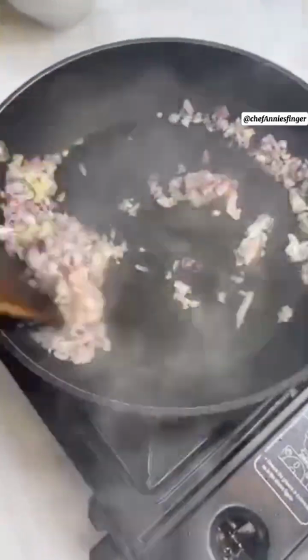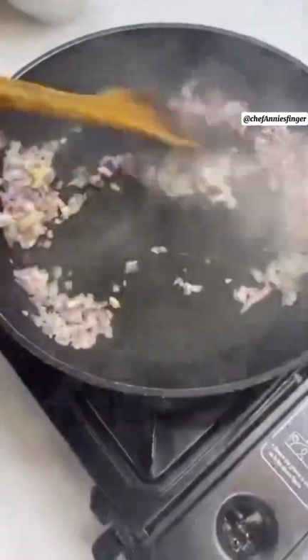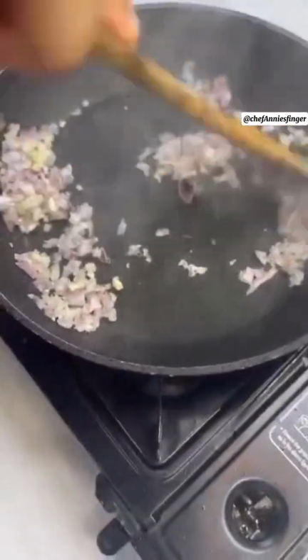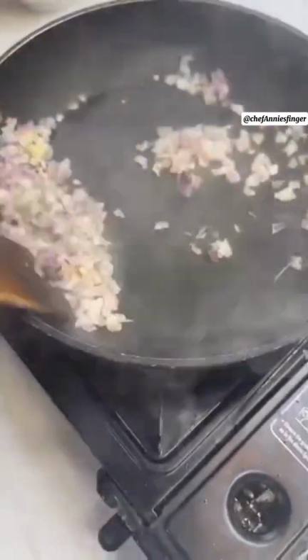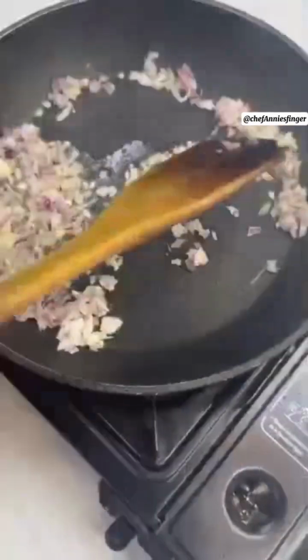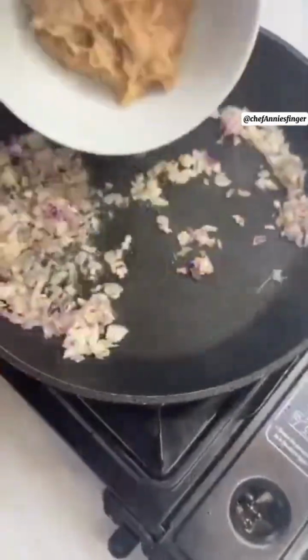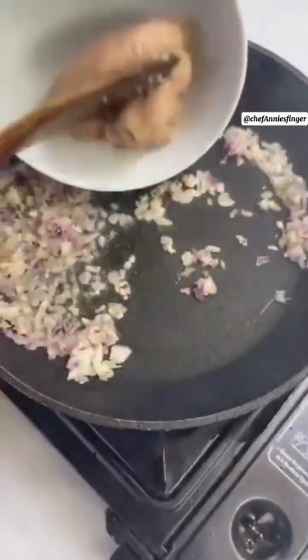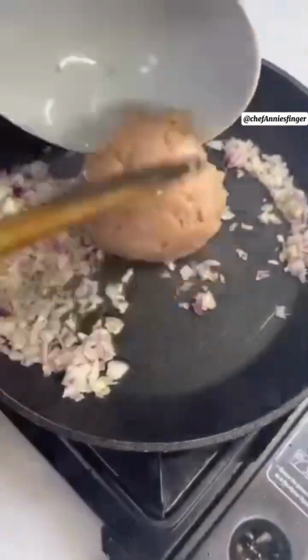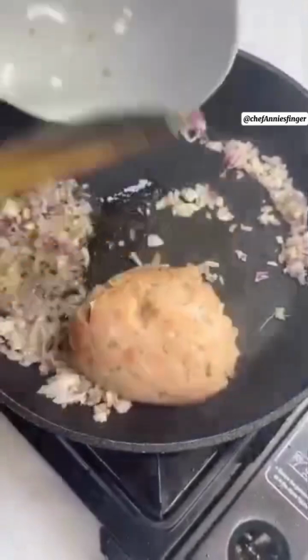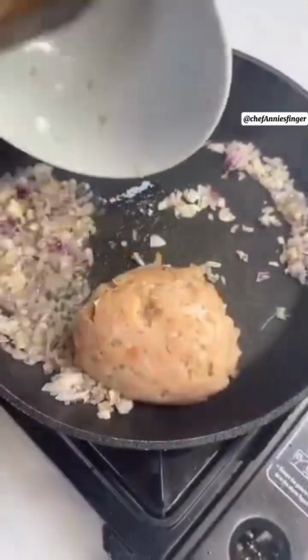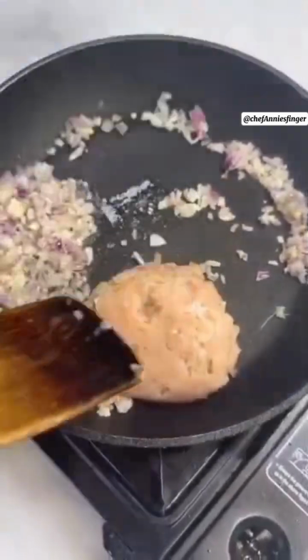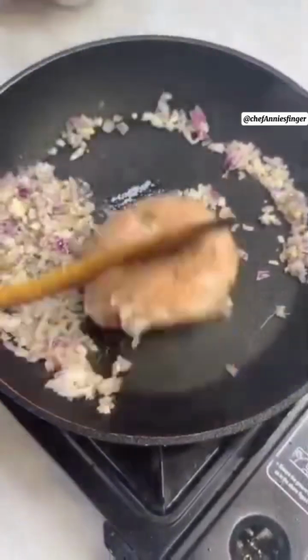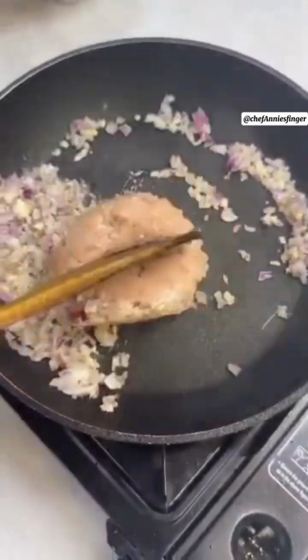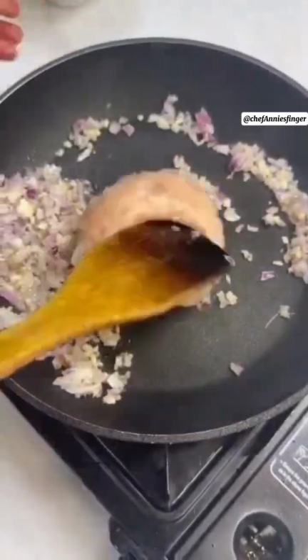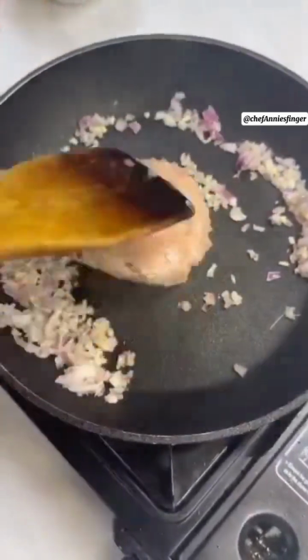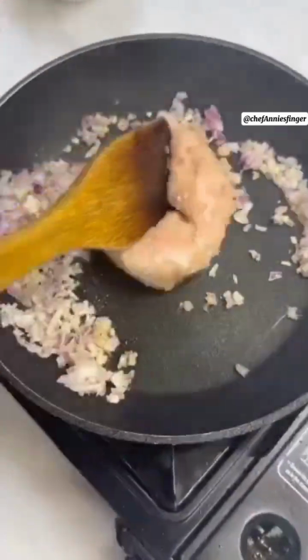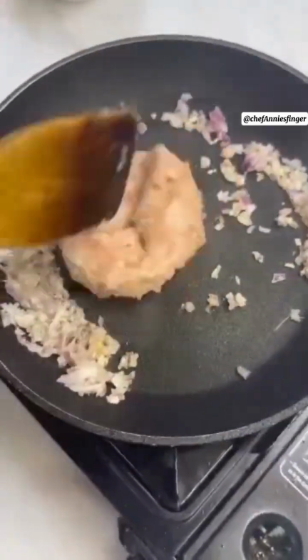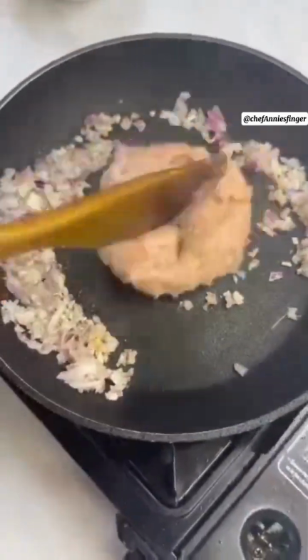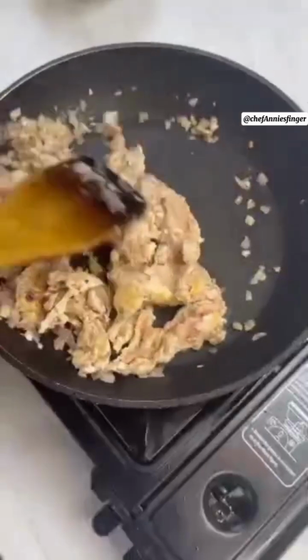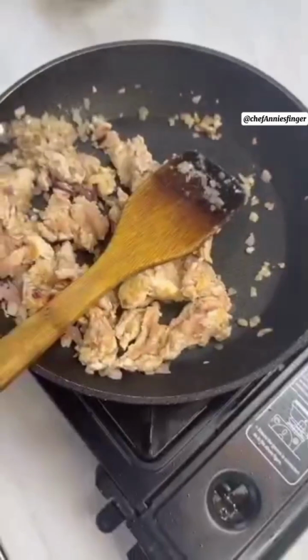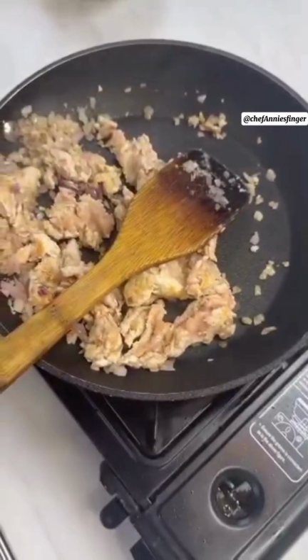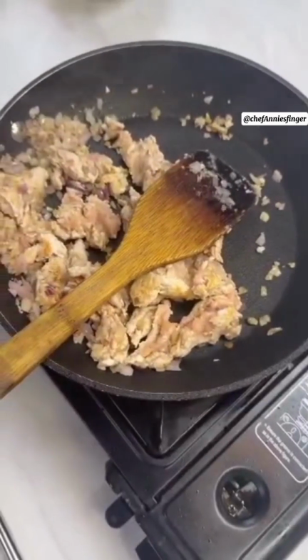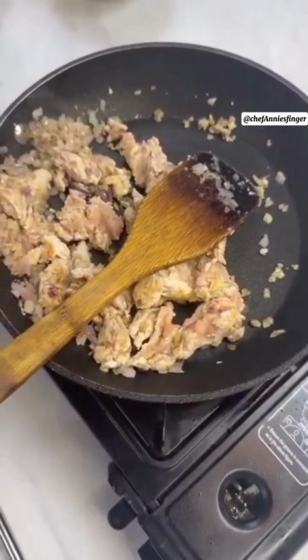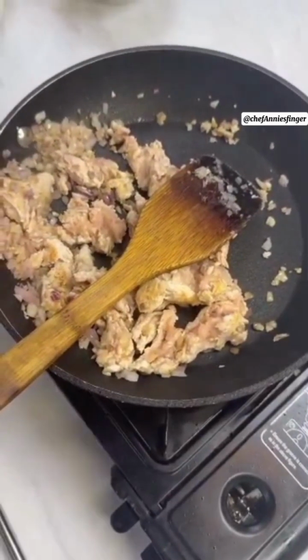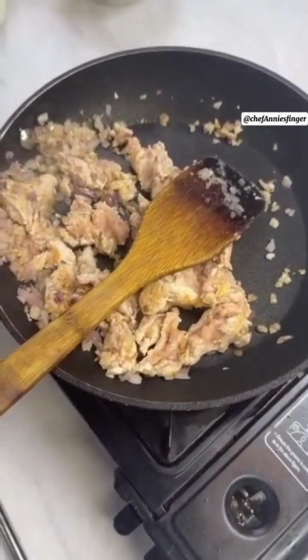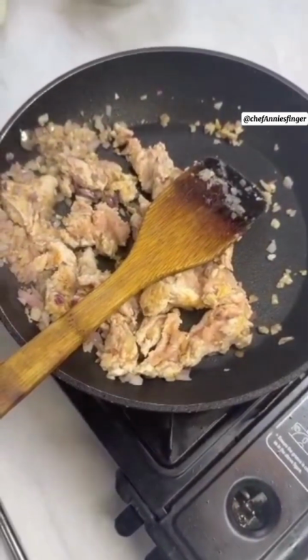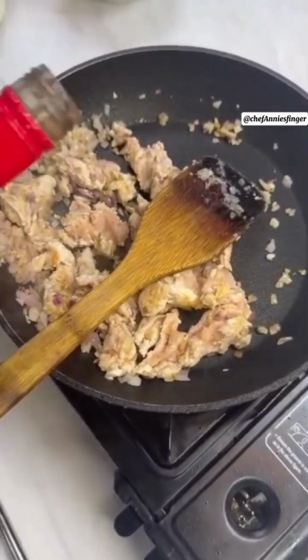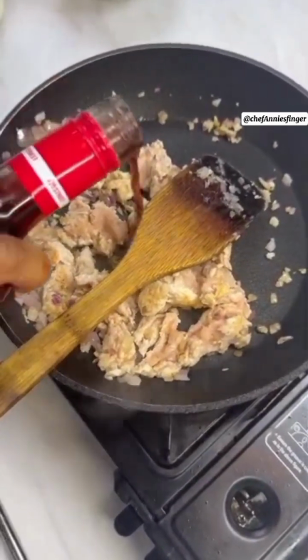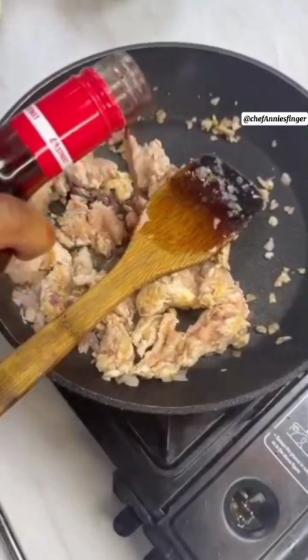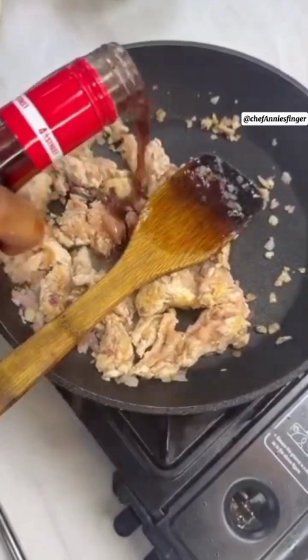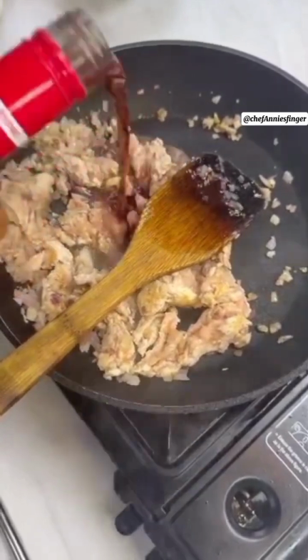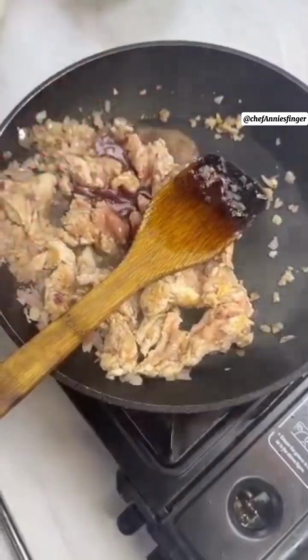Then add your minced chicken. You can use beans or fish — it's a choice. Let this sit for a while, then add your red ingredient to it.